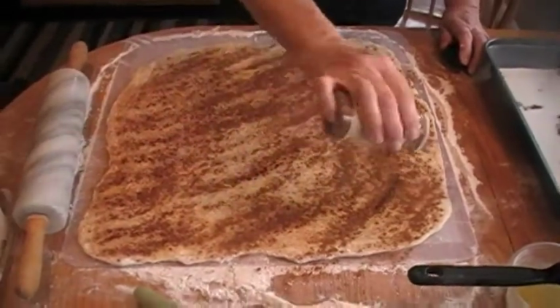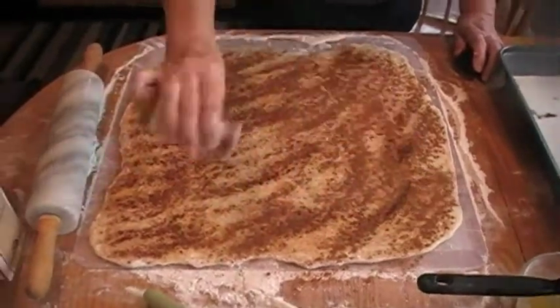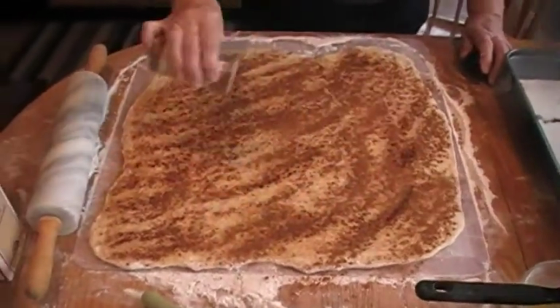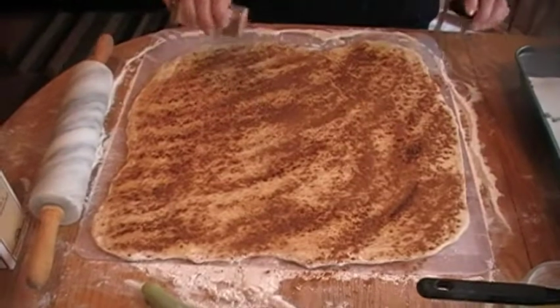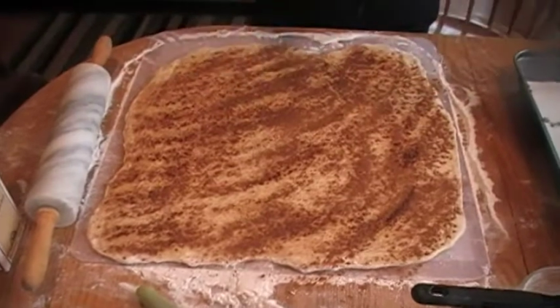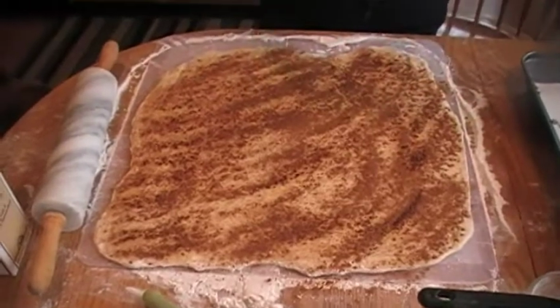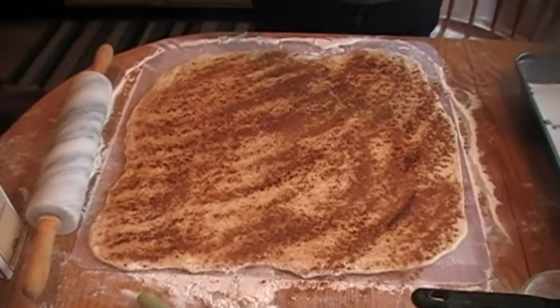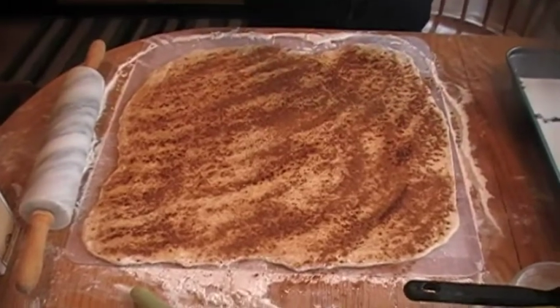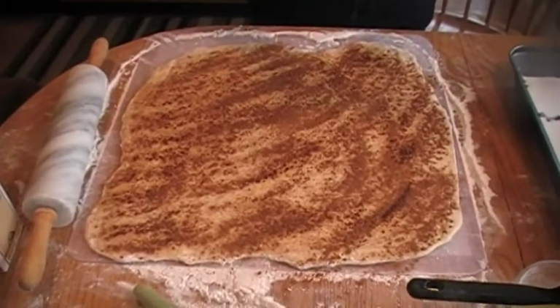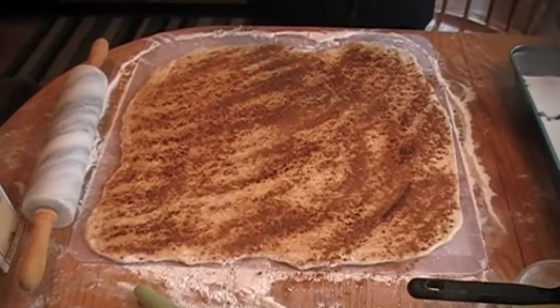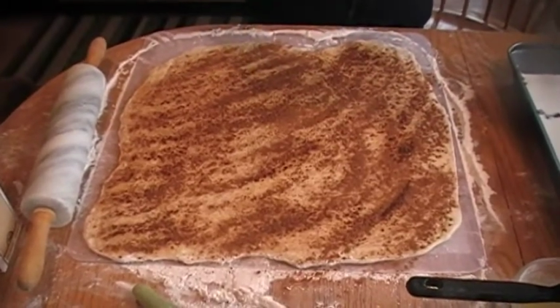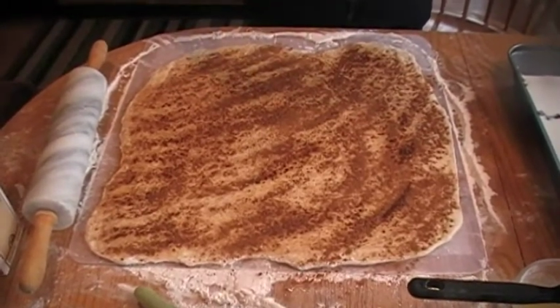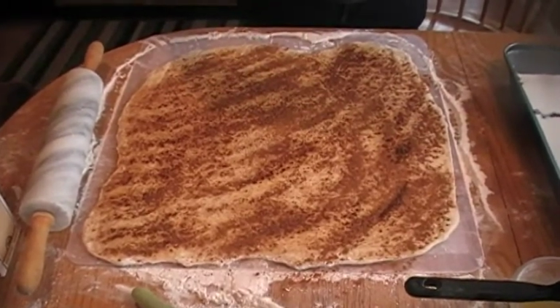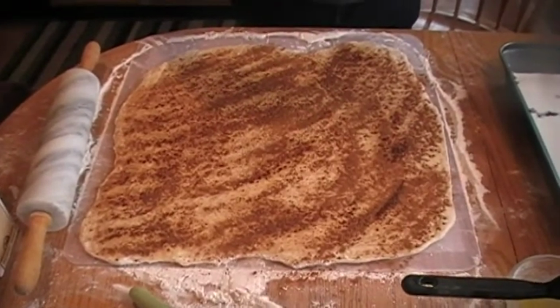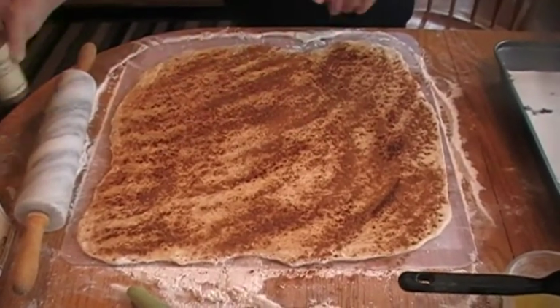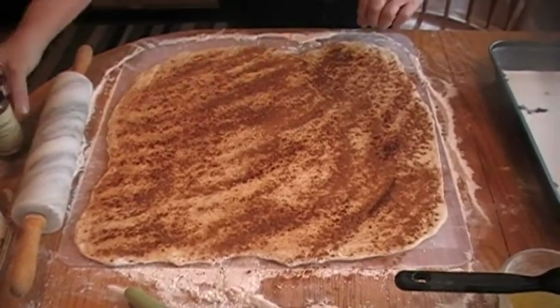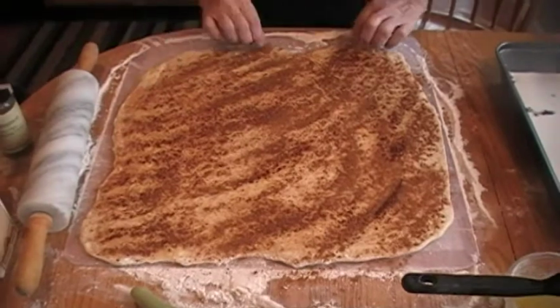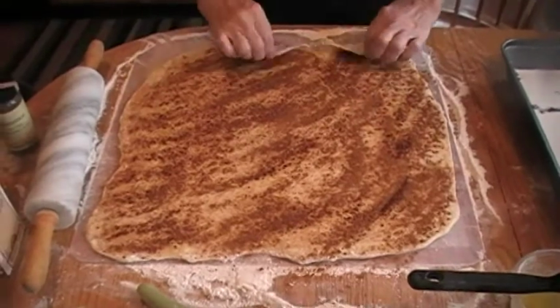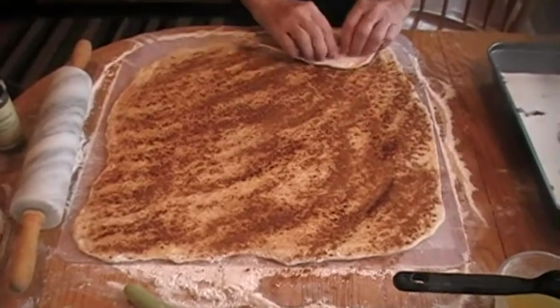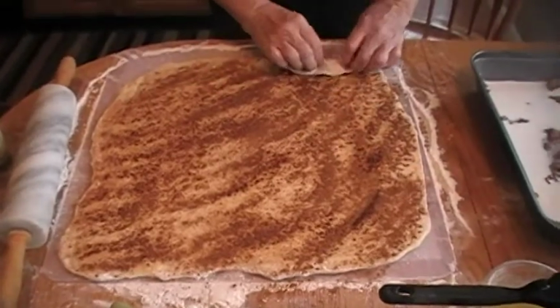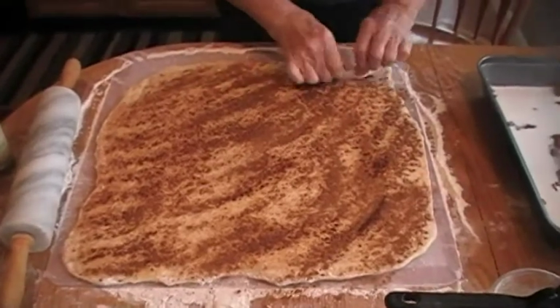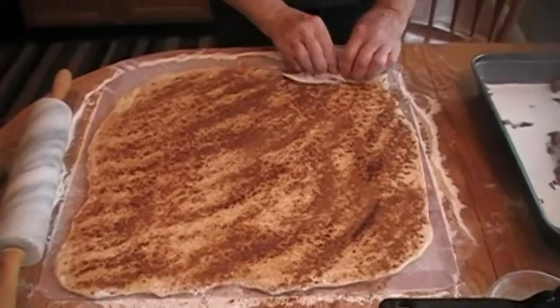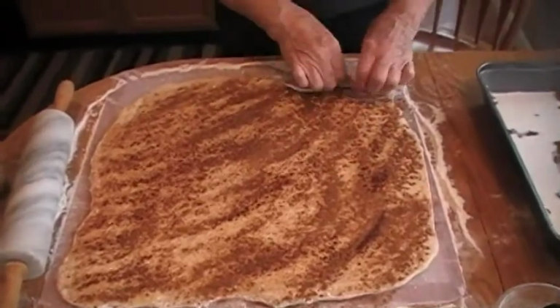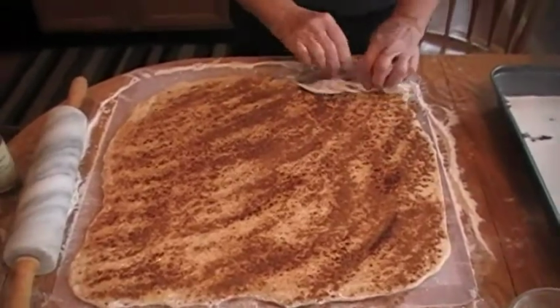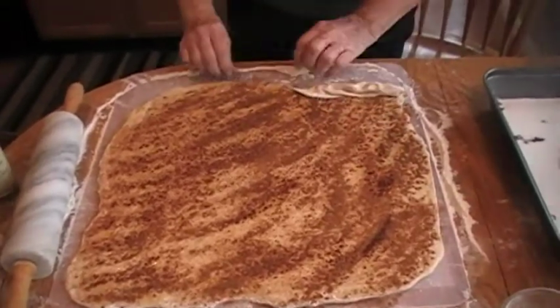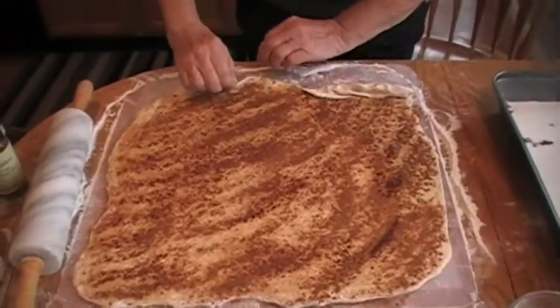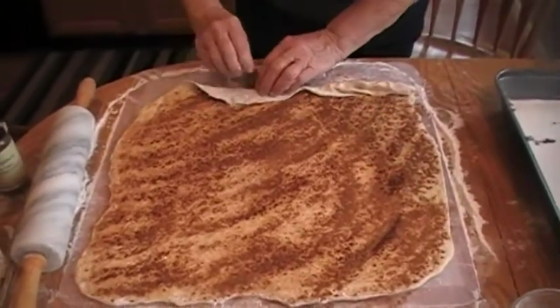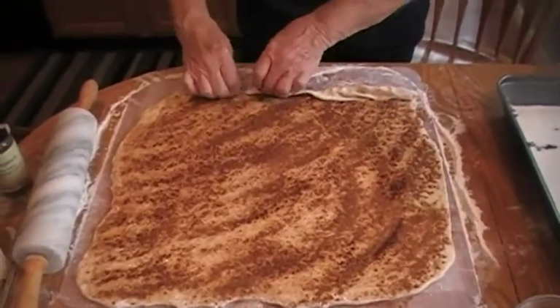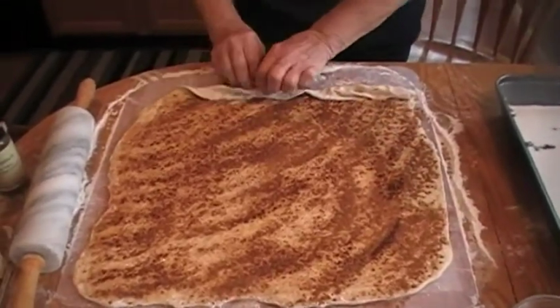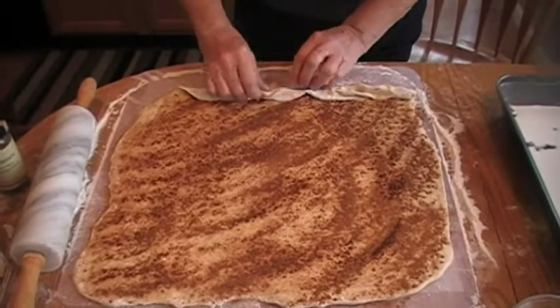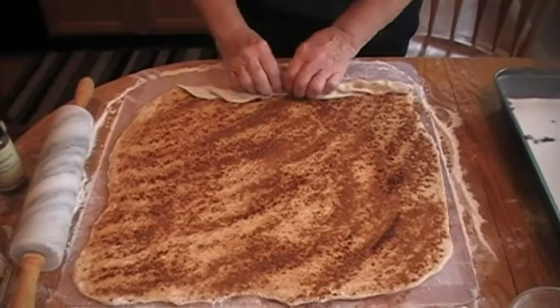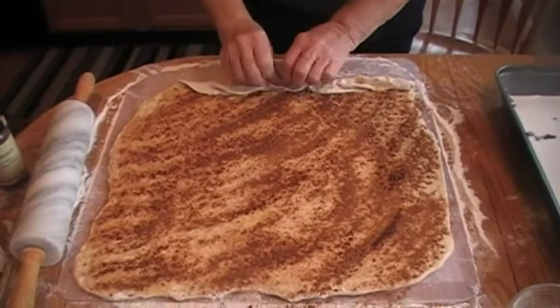So you got it well sprinkled with cinnamon, and then you're going to start rolling it — just start at one of the ends and keep rolling it in and squeezing it so that it gets really nice and tight.